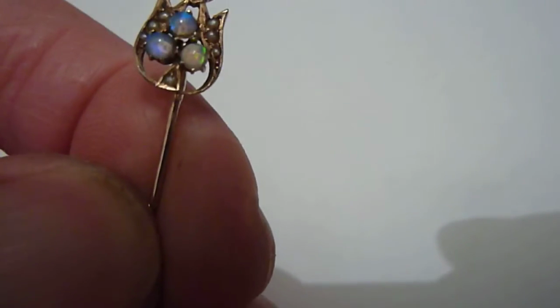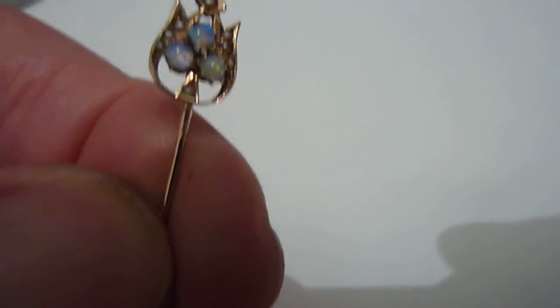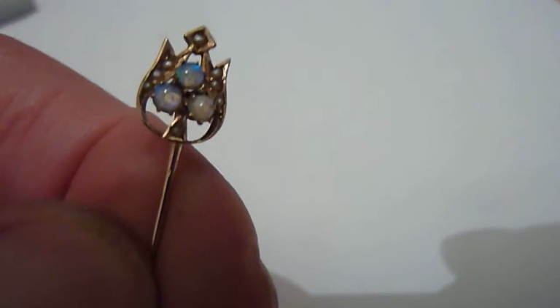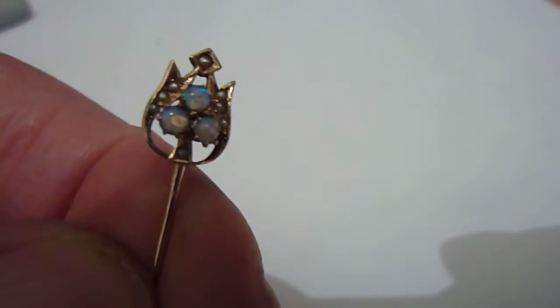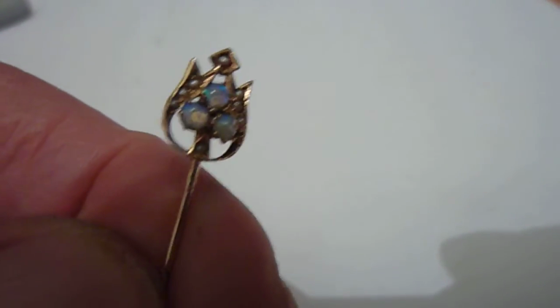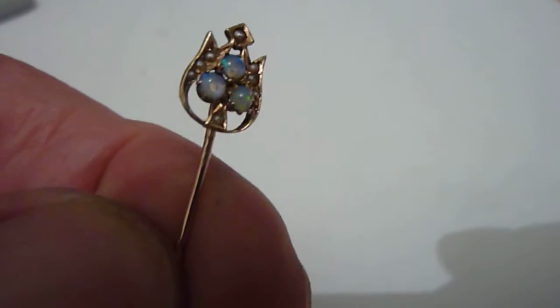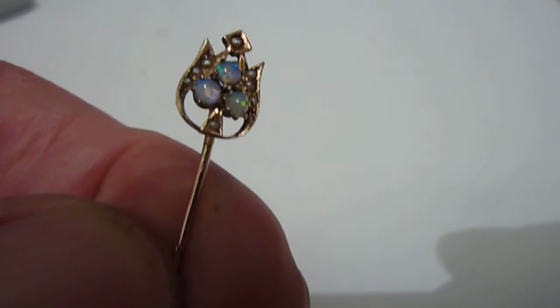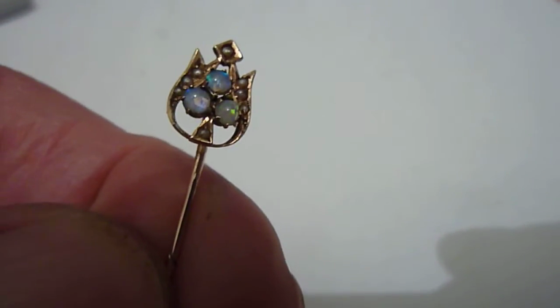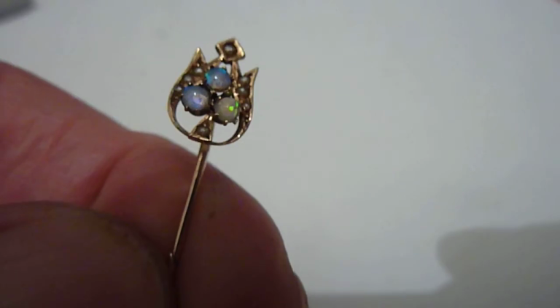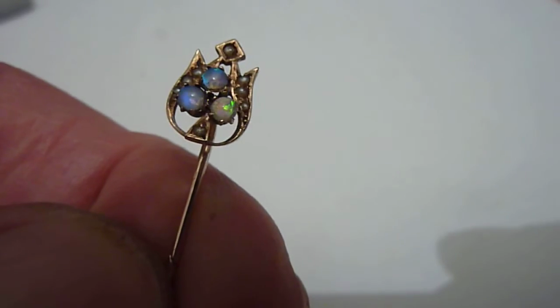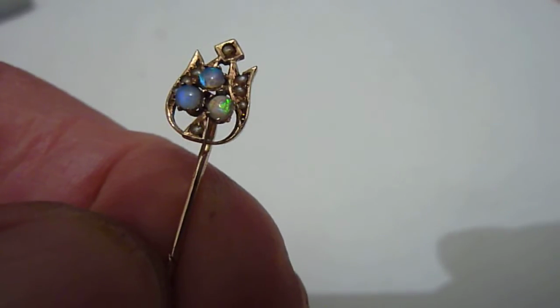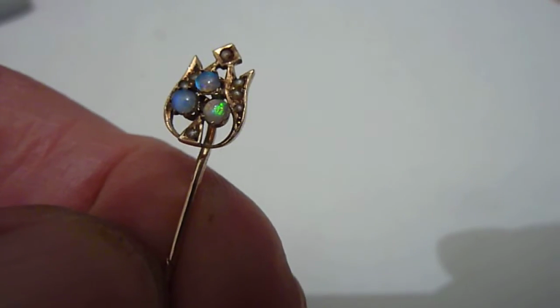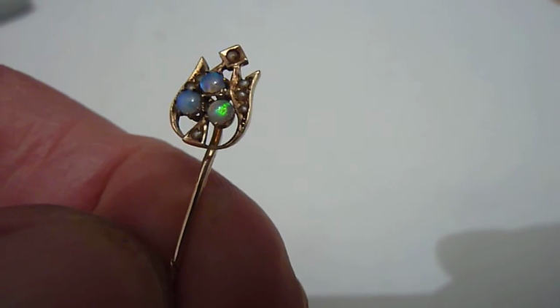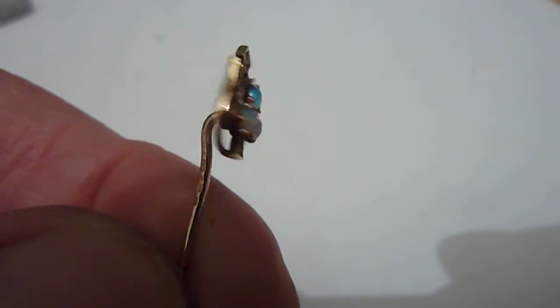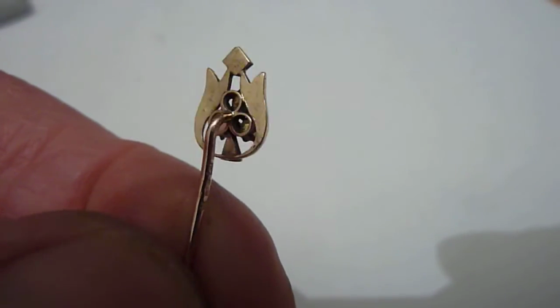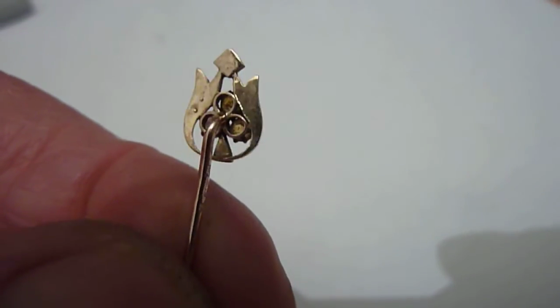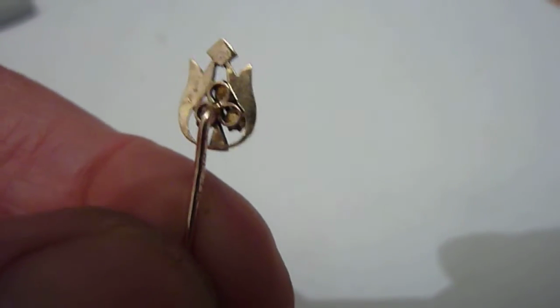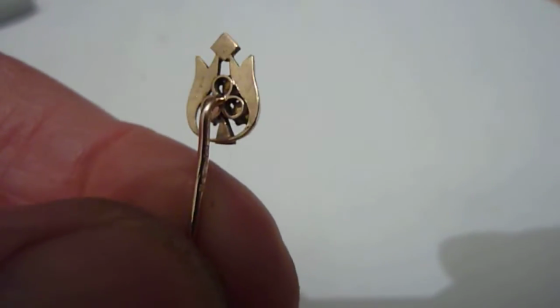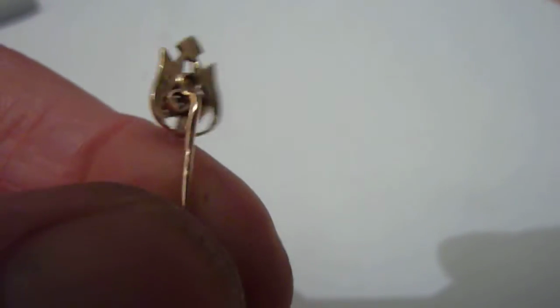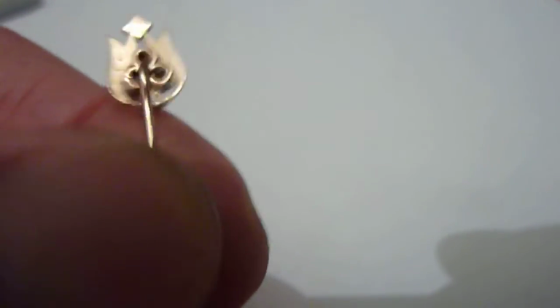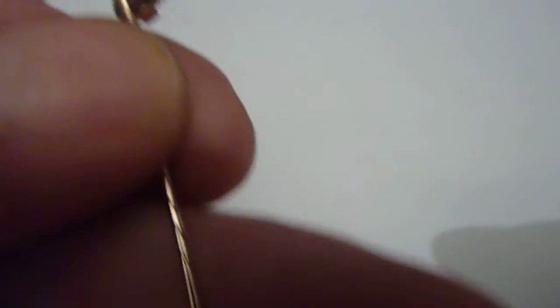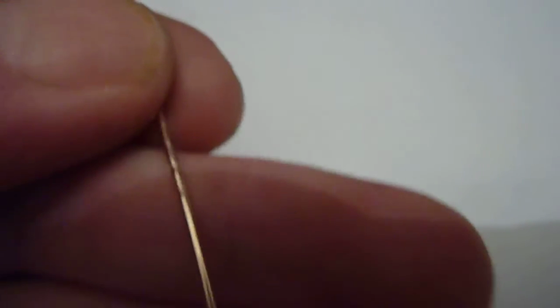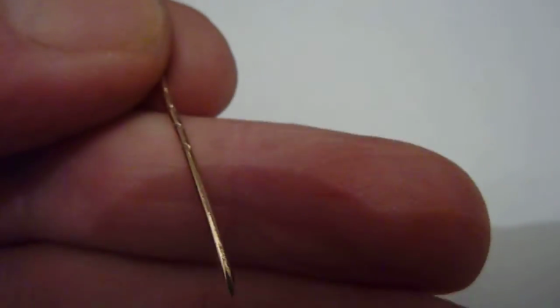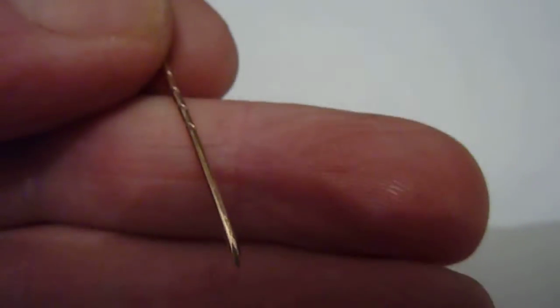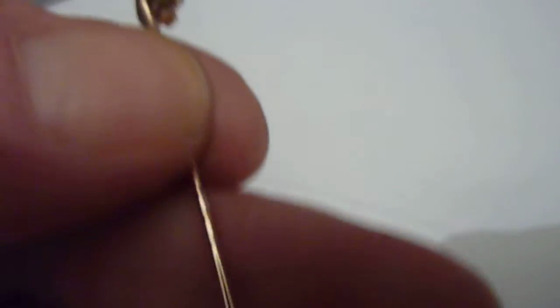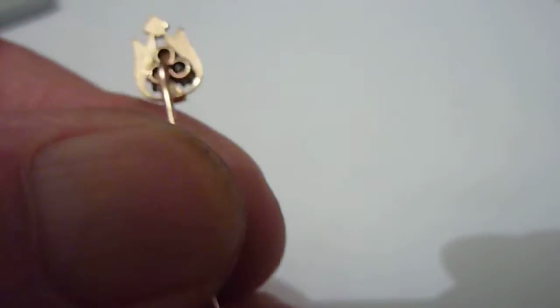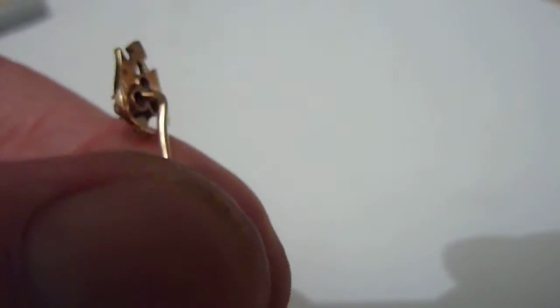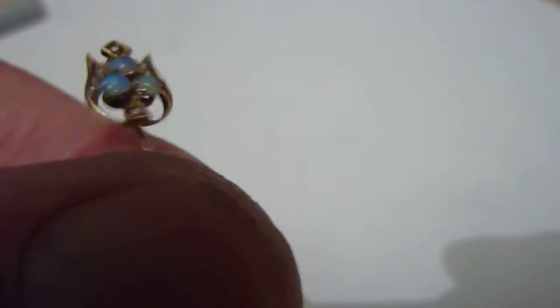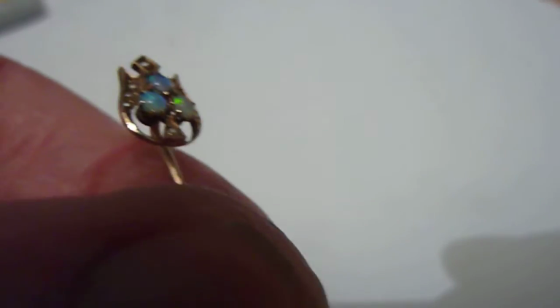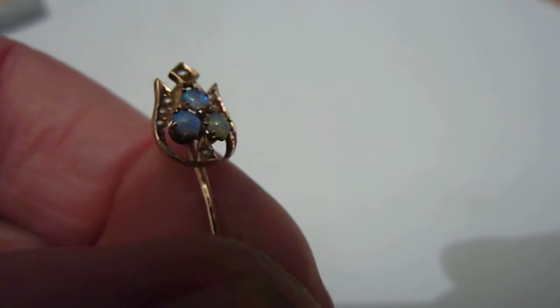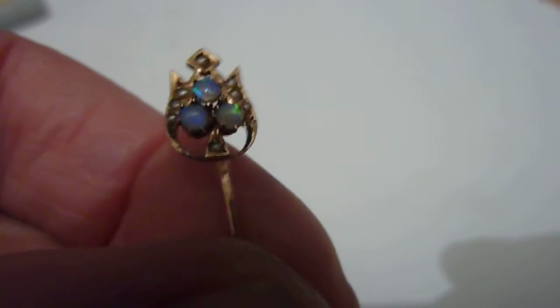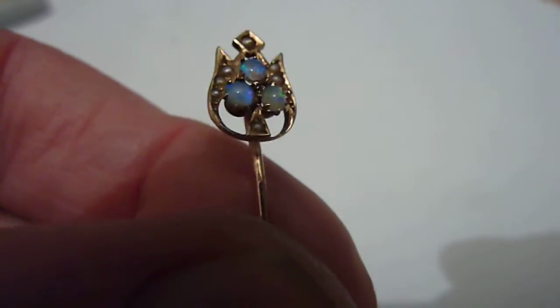Looks to be a clover or shamrock. Nice condition and a very unusual piece.